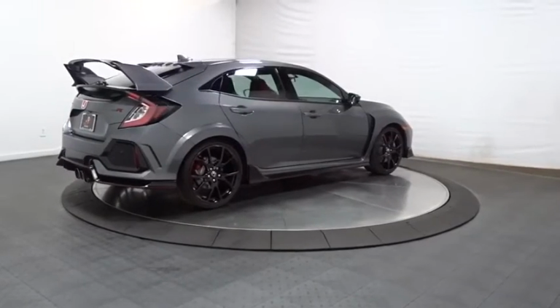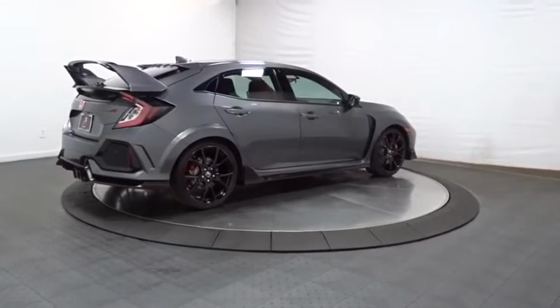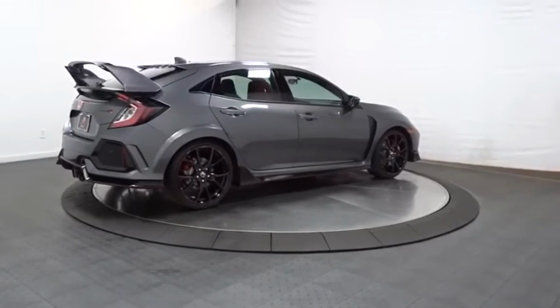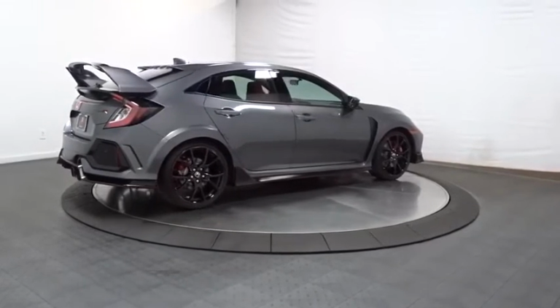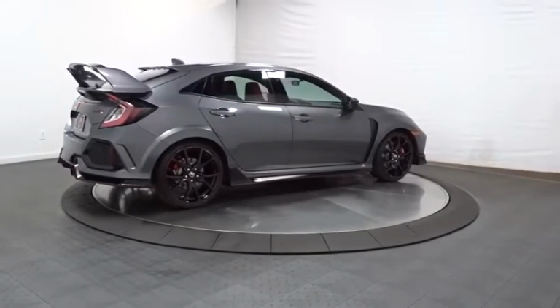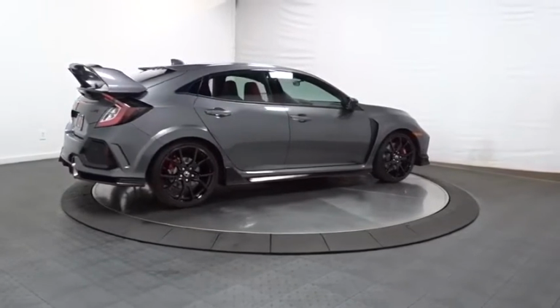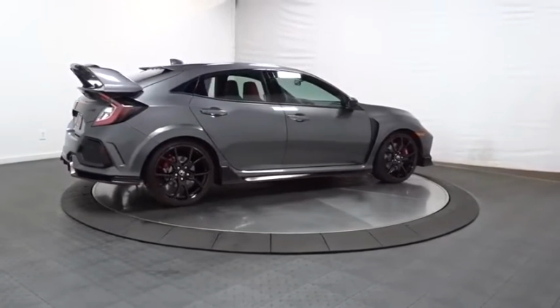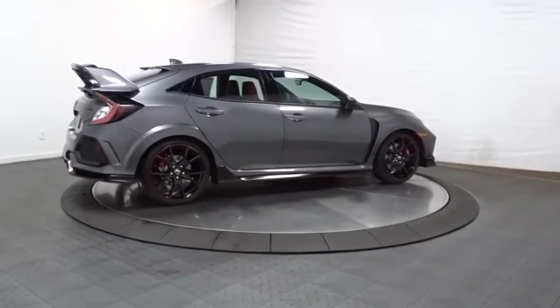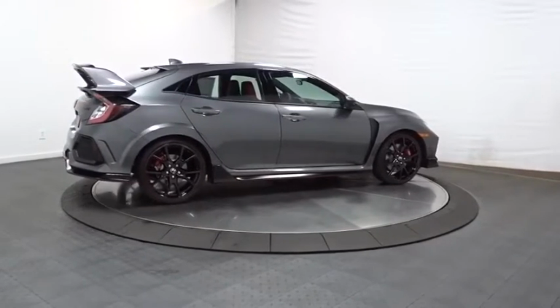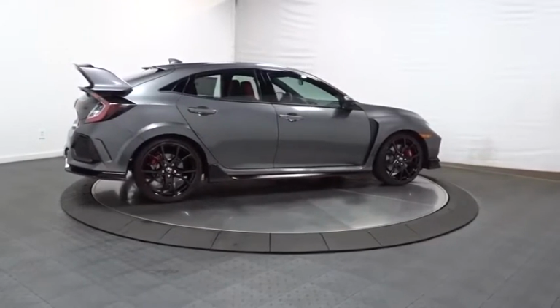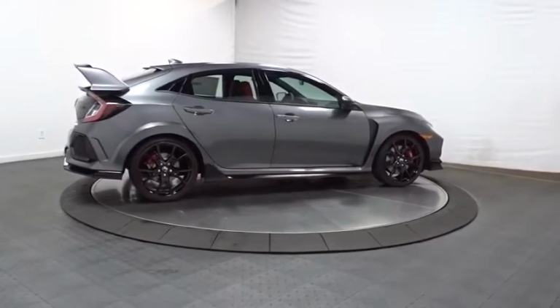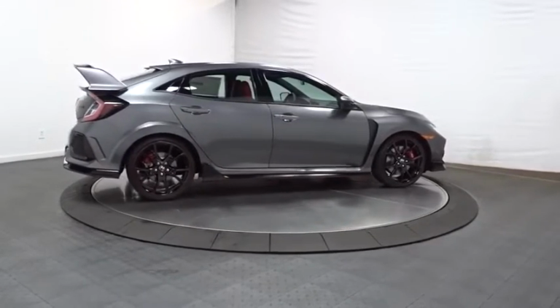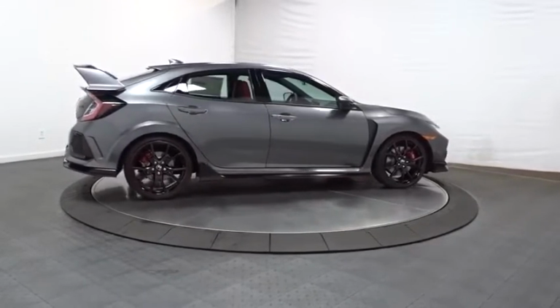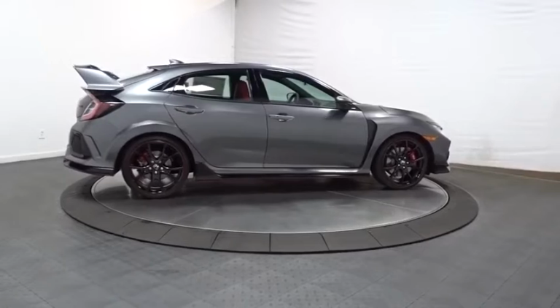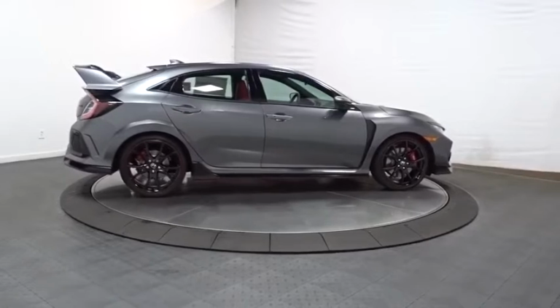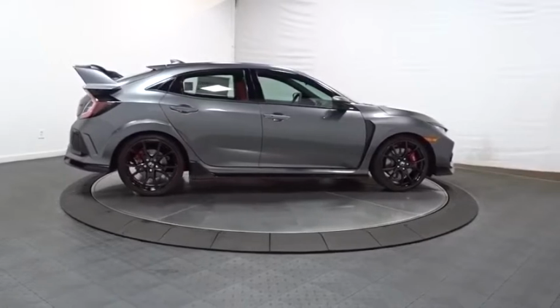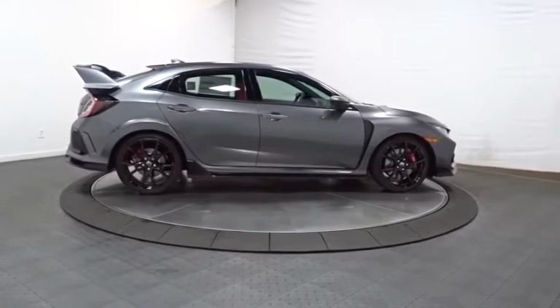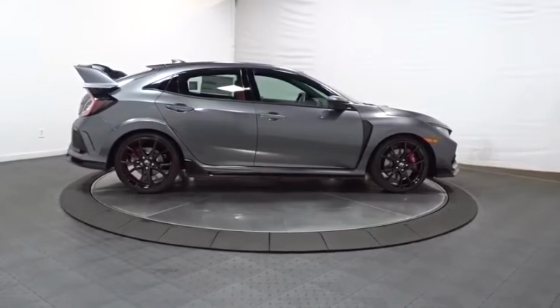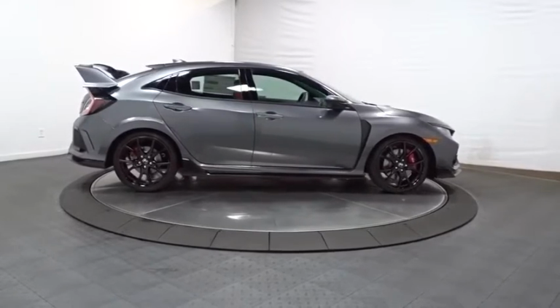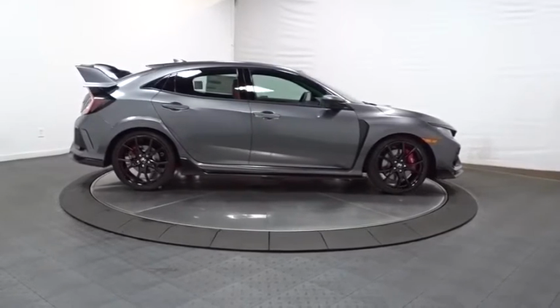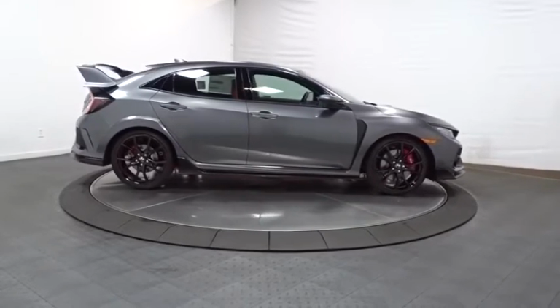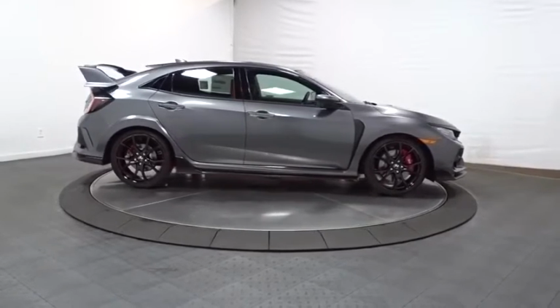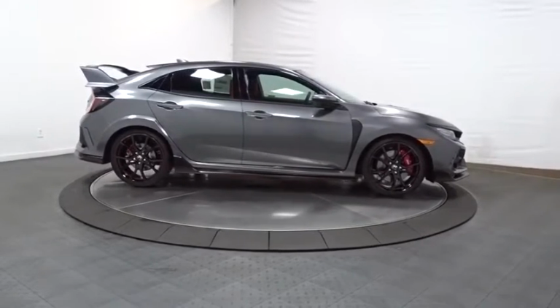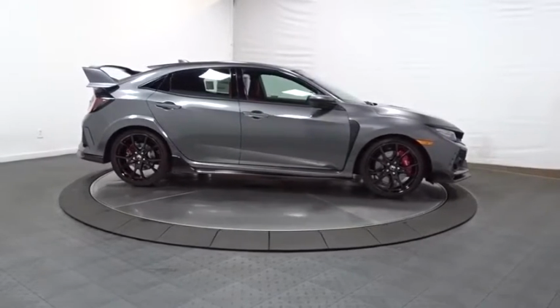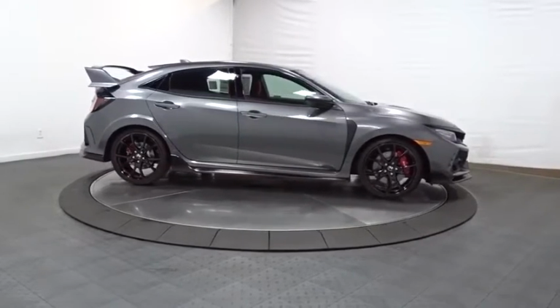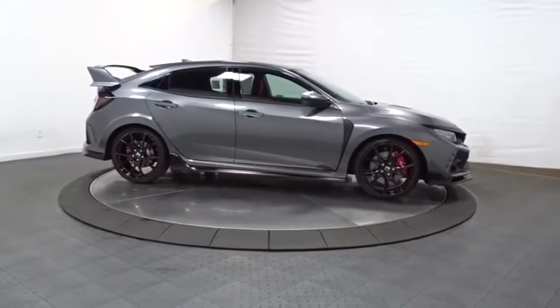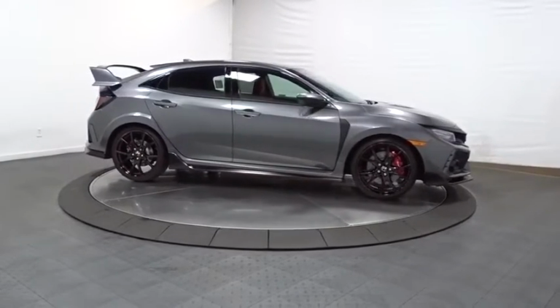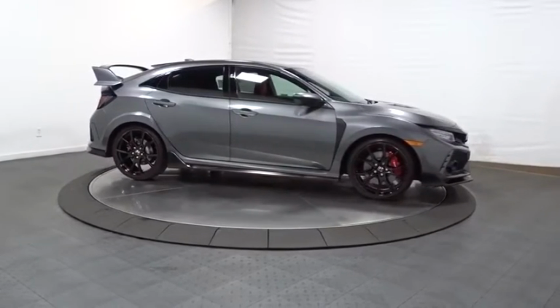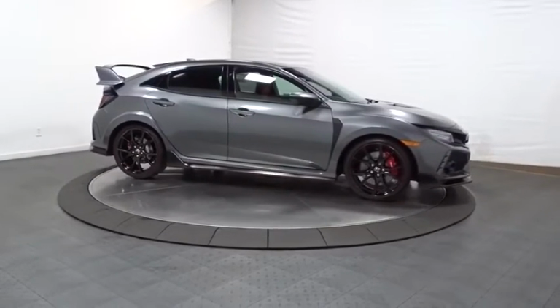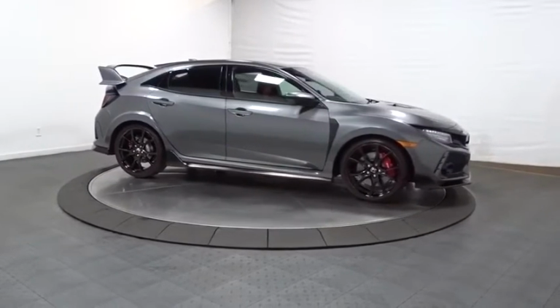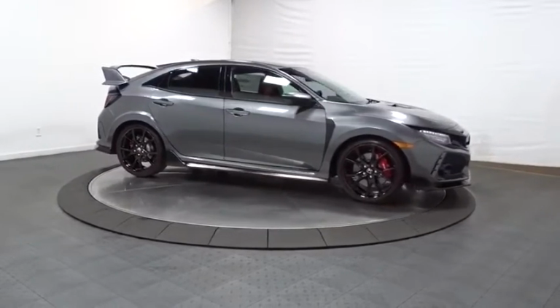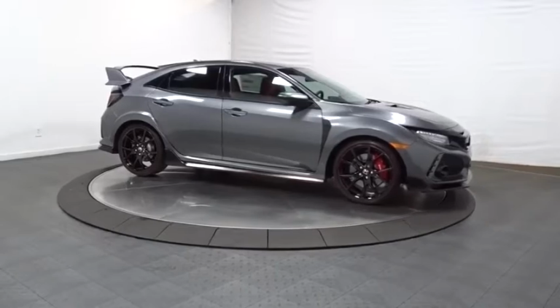Tachometer, engine immobilizer, body color door handles, rear spoiler, low tire pressure warning, power rear window sunshade, four-piece floor mat set.